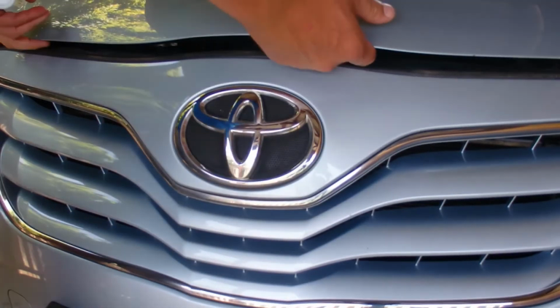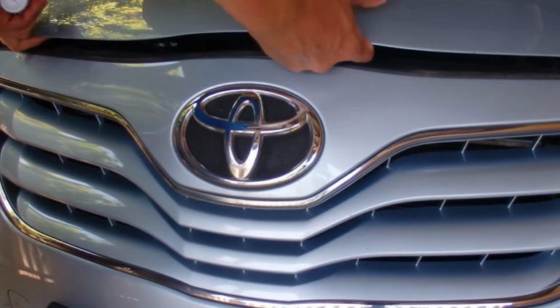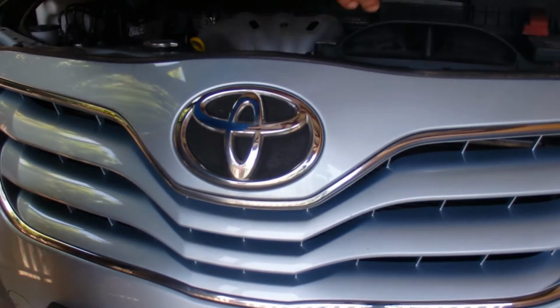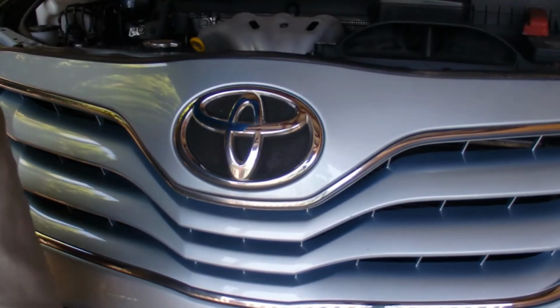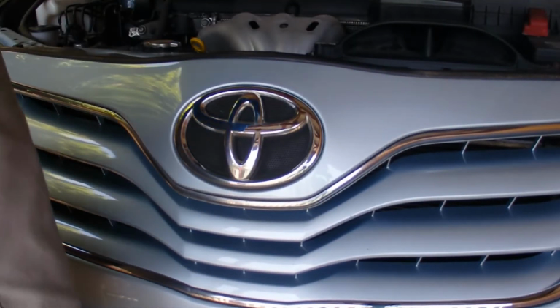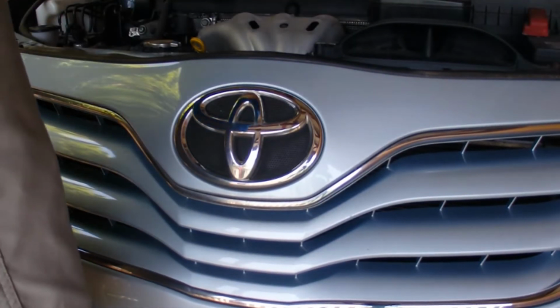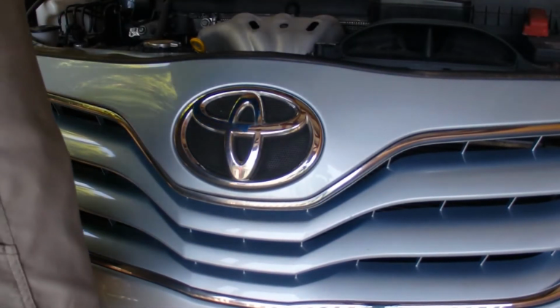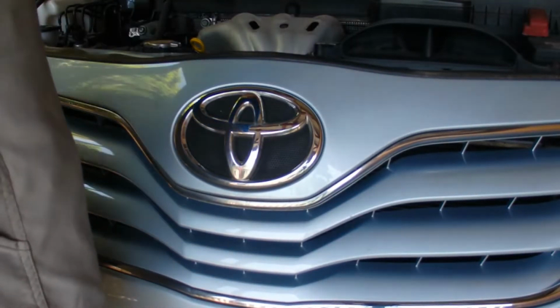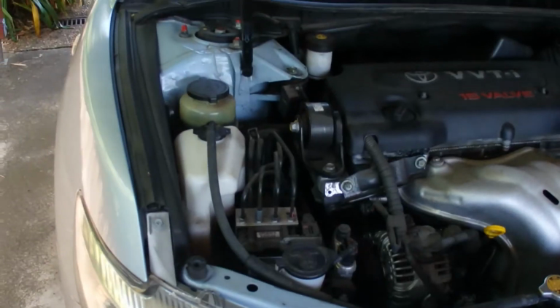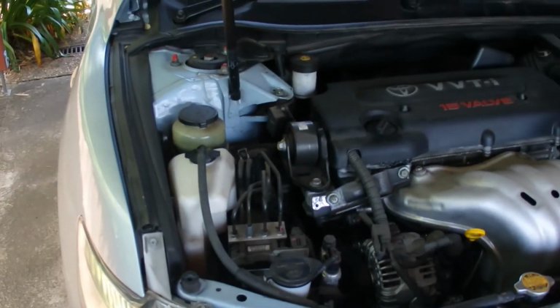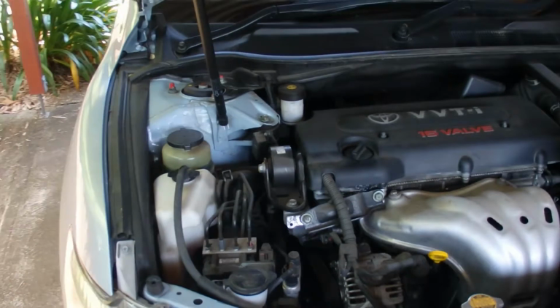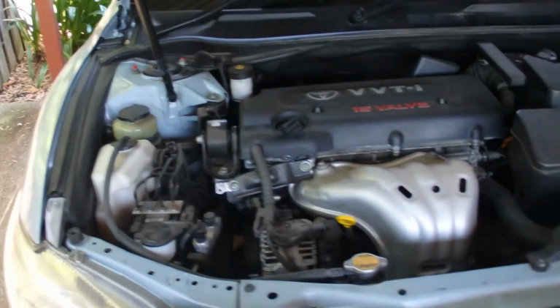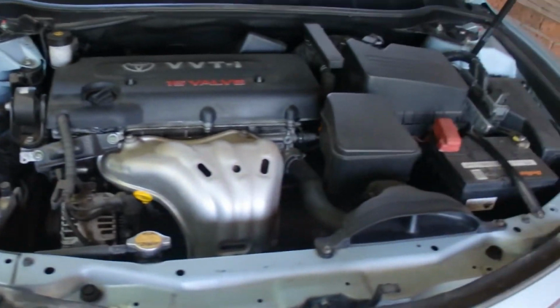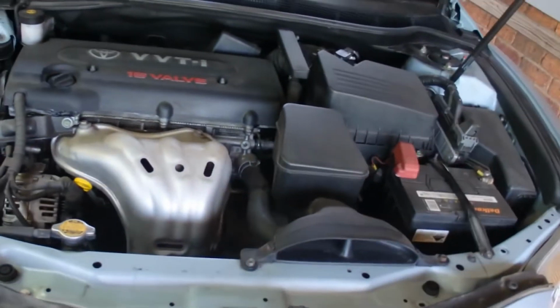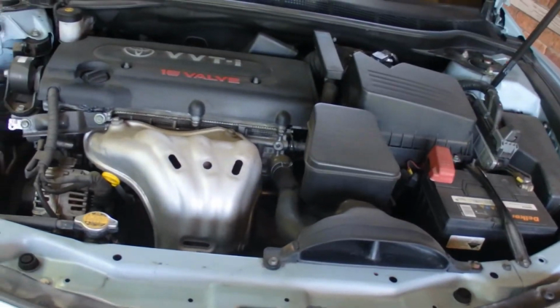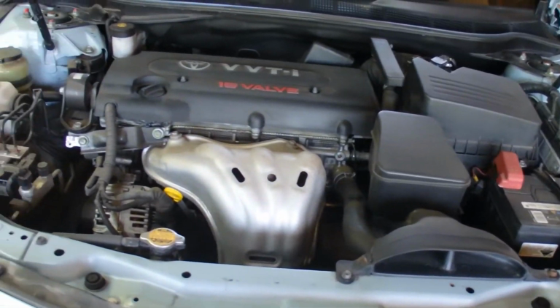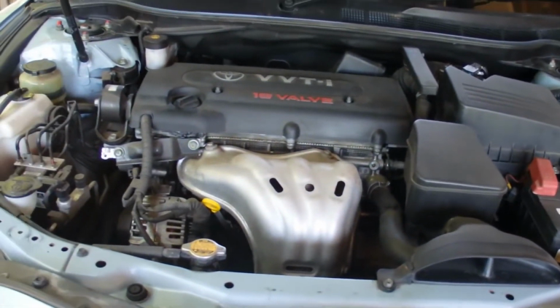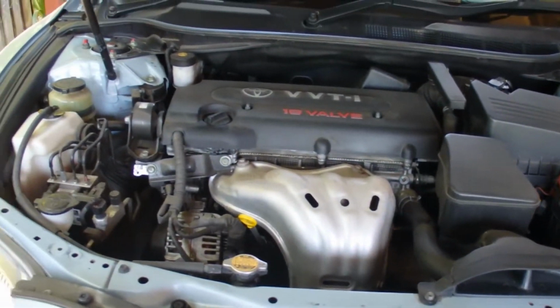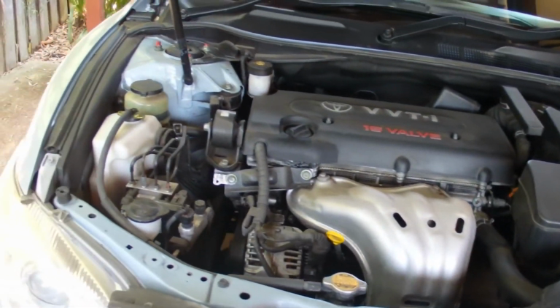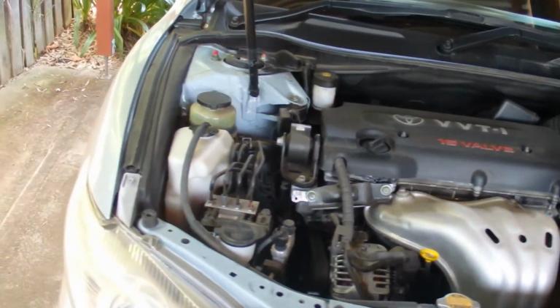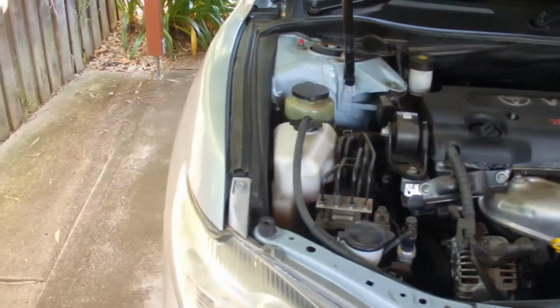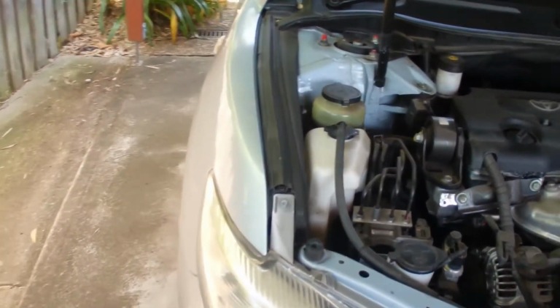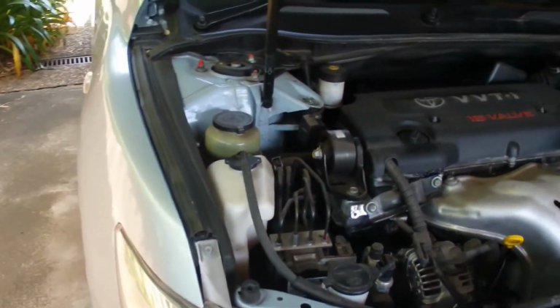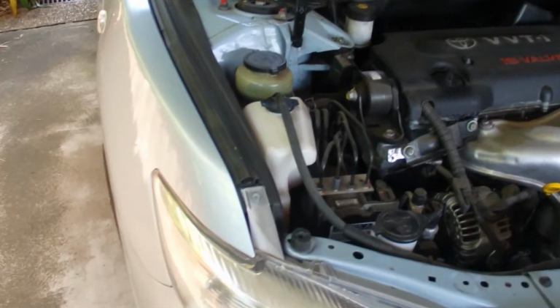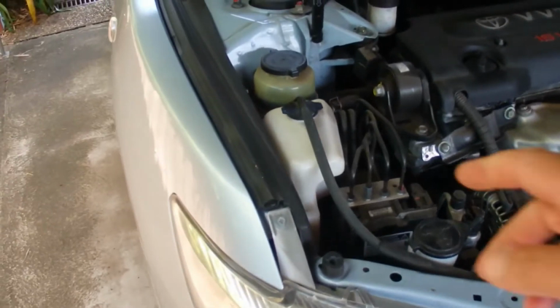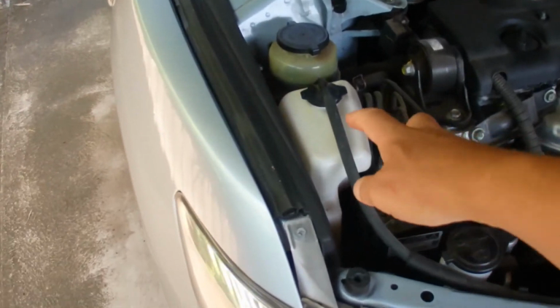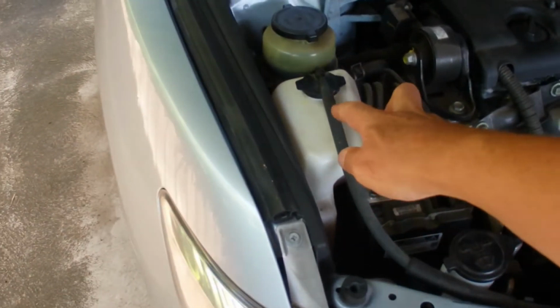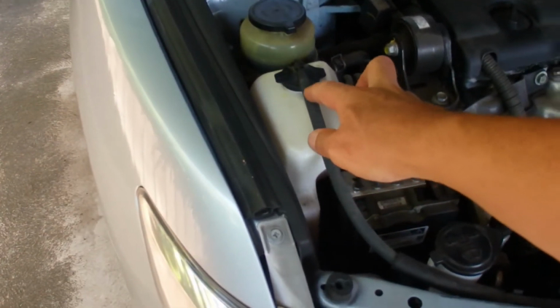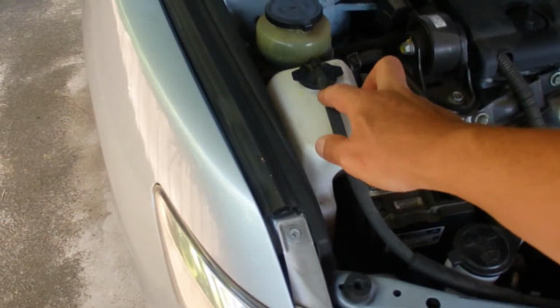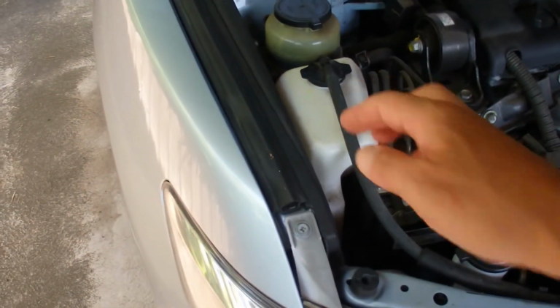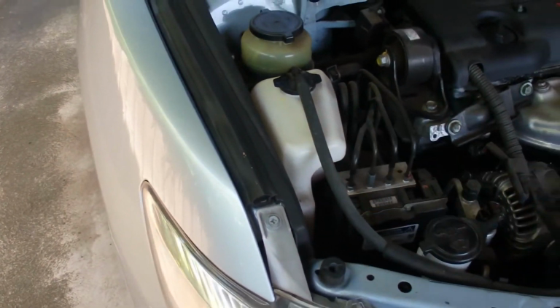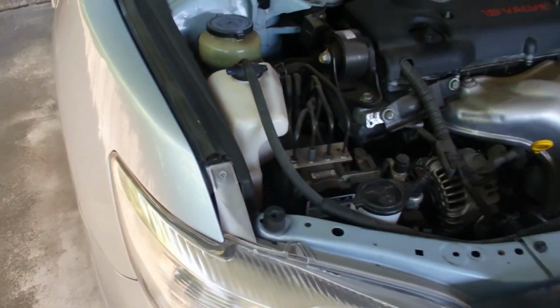So open up the bonnet — there's the engine bay of the car, and over here on the left-hand side is the coolant overflow bottle.